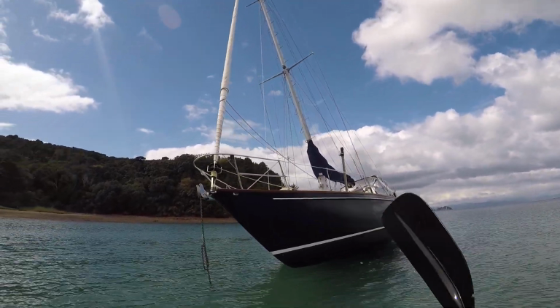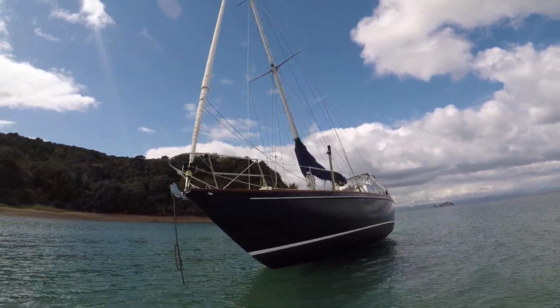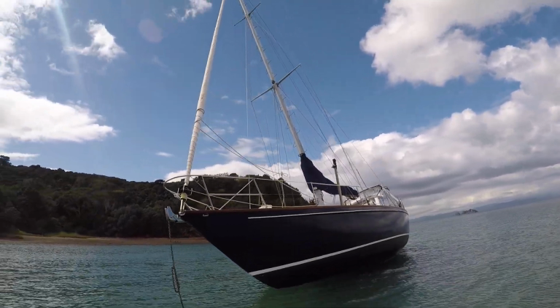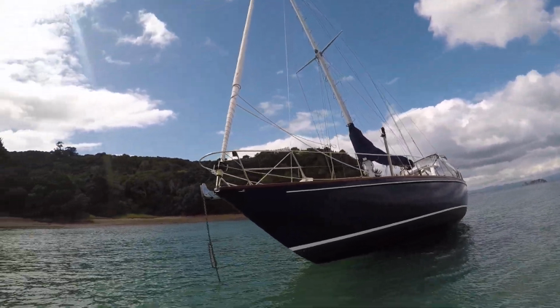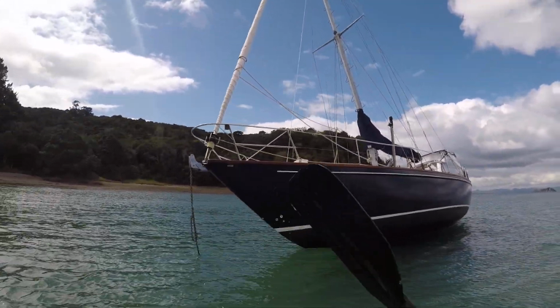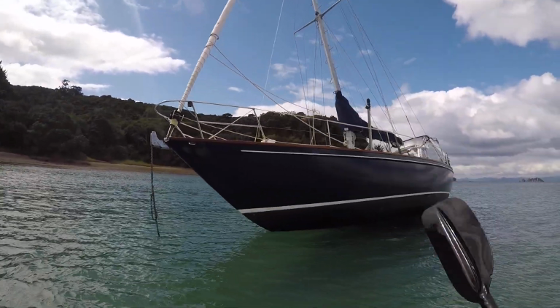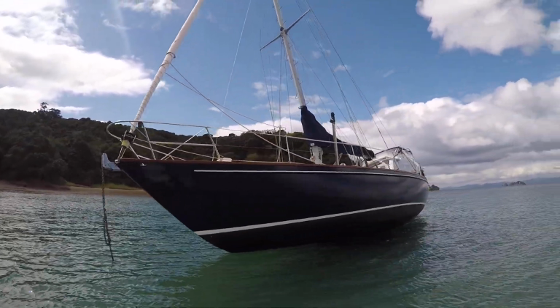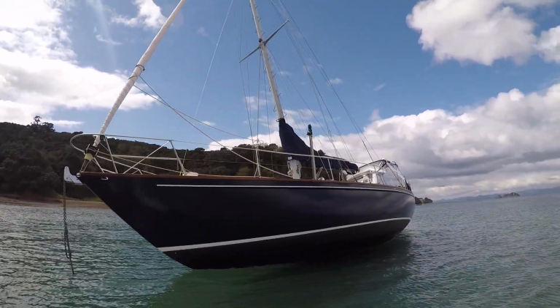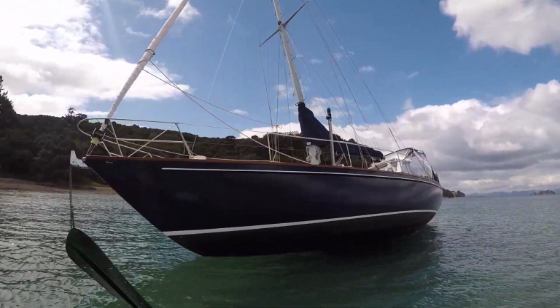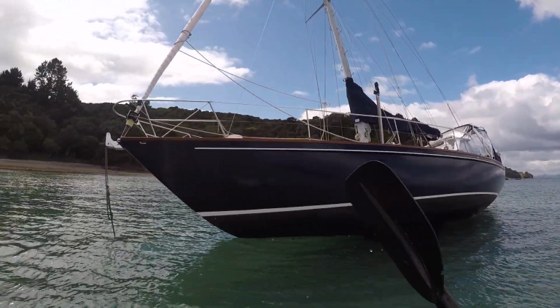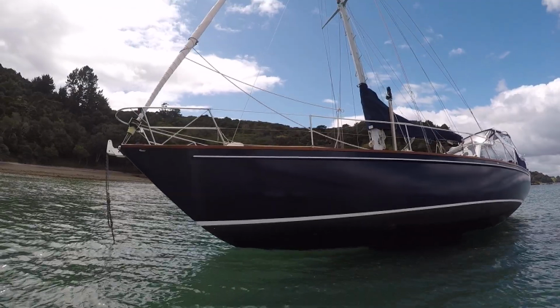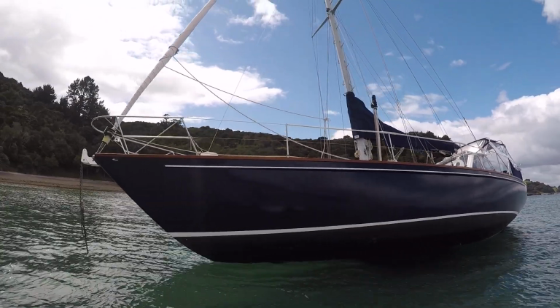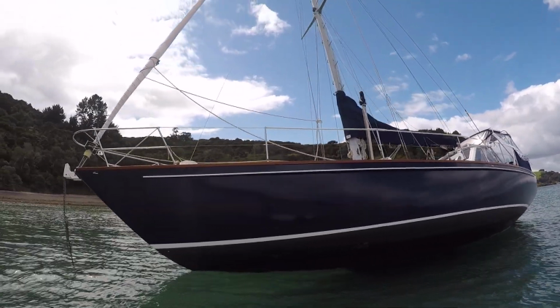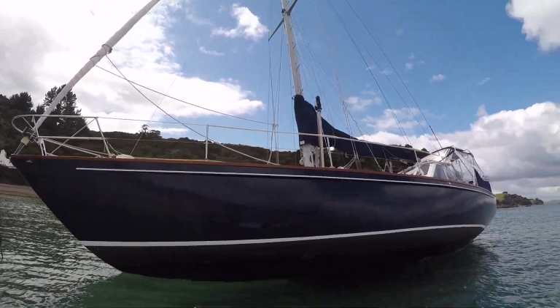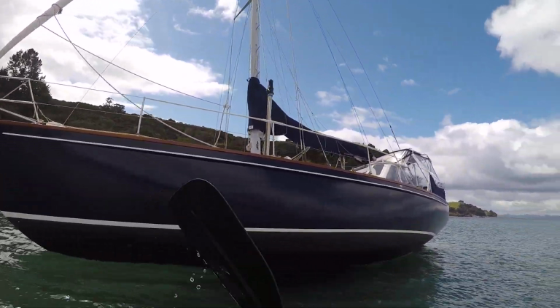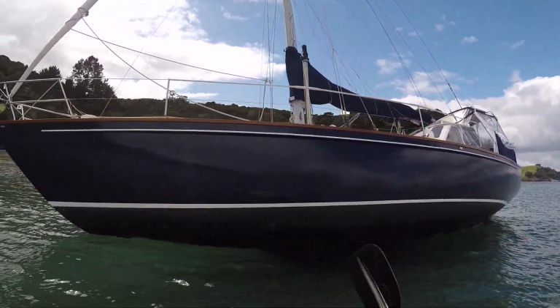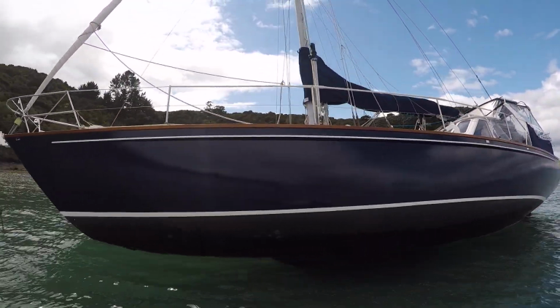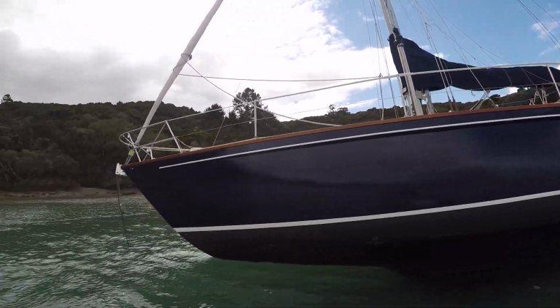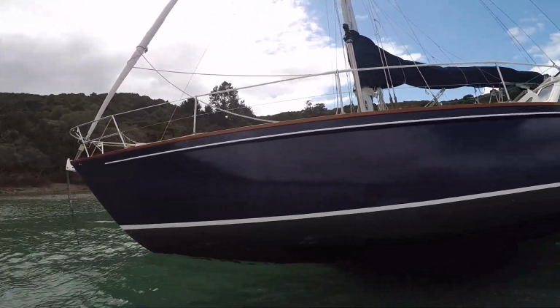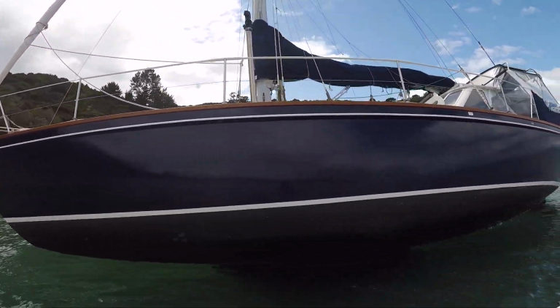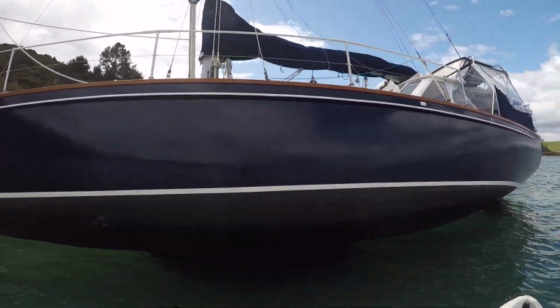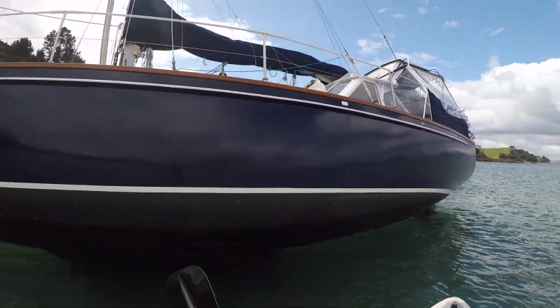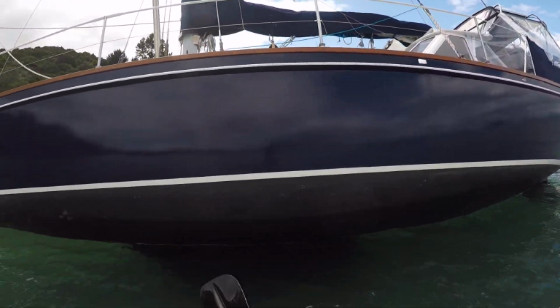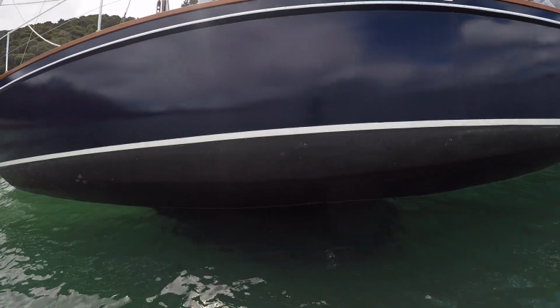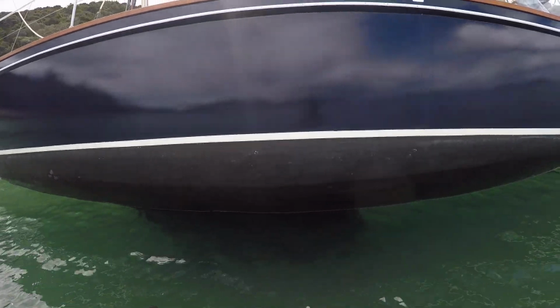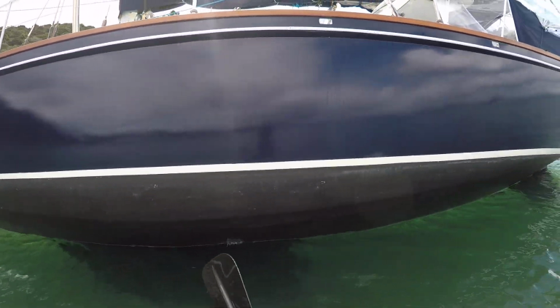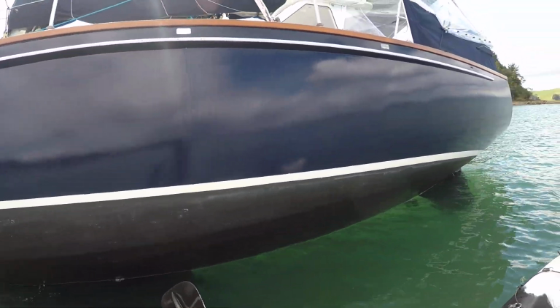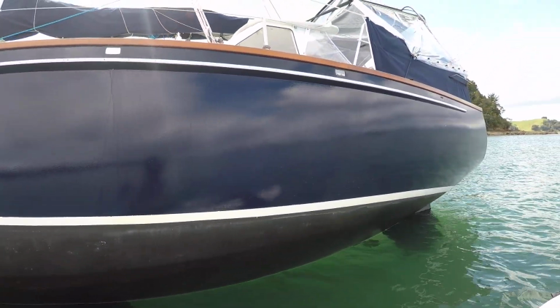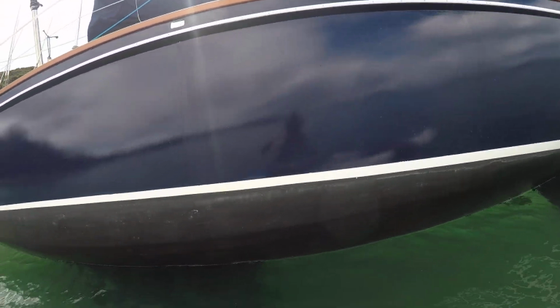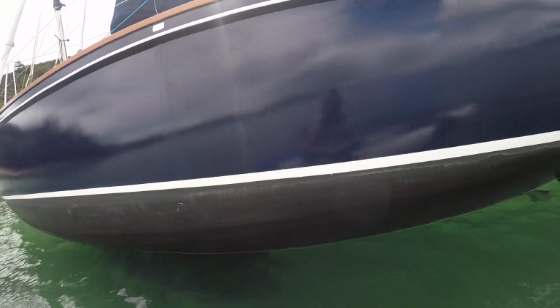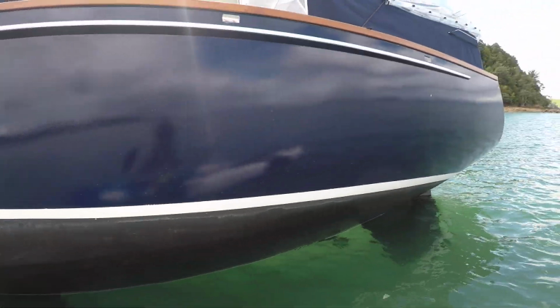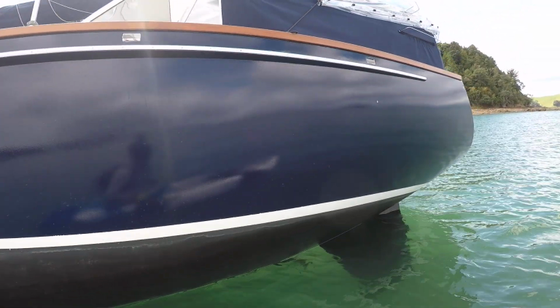The good thing is I can have a little inspection of the hull, but that's not really a great positive. The other positive is it doesn't look like there's any rocks here, so it's just like a muddy bottom.